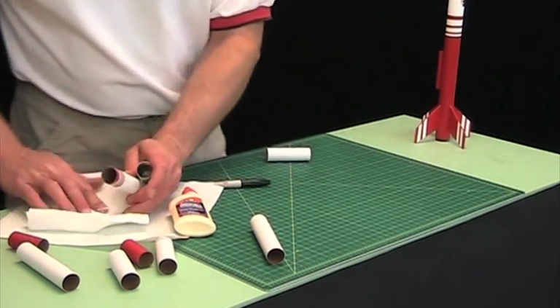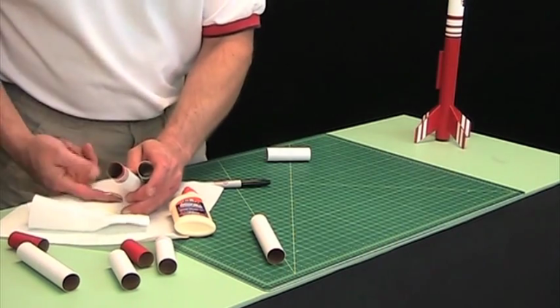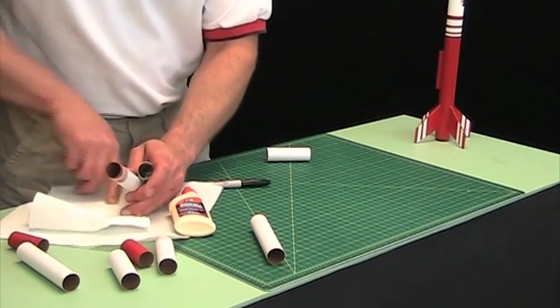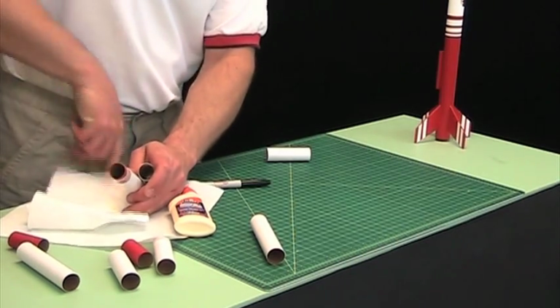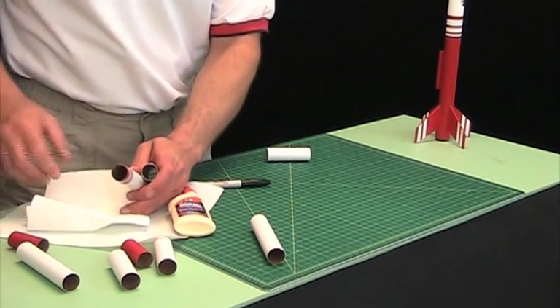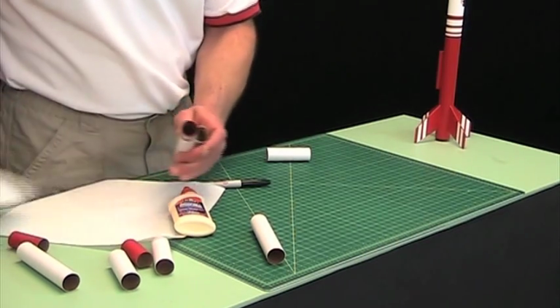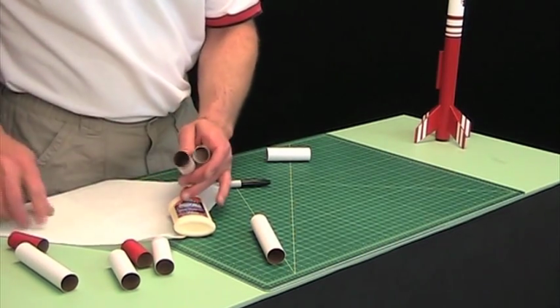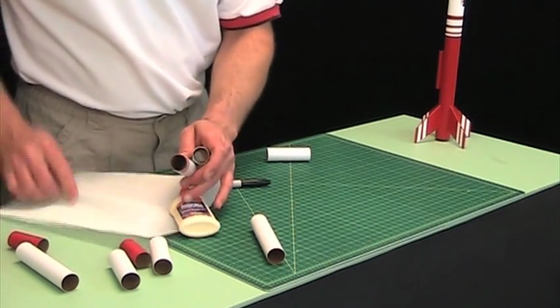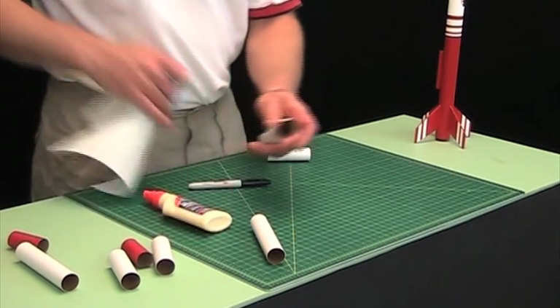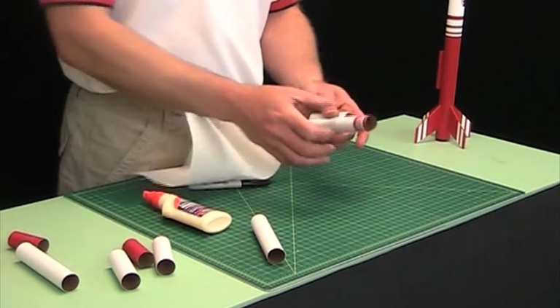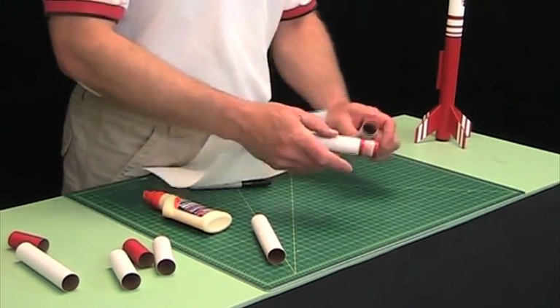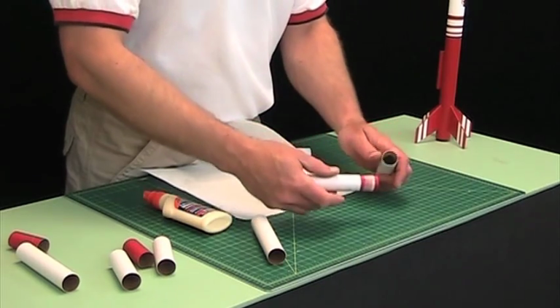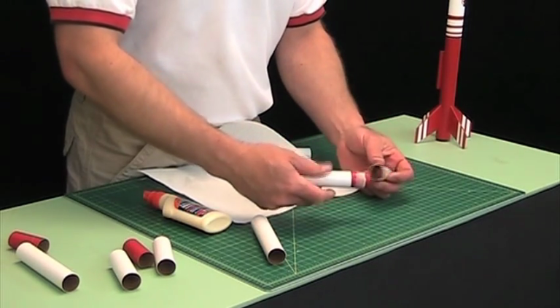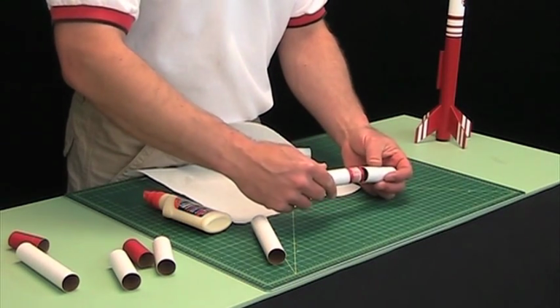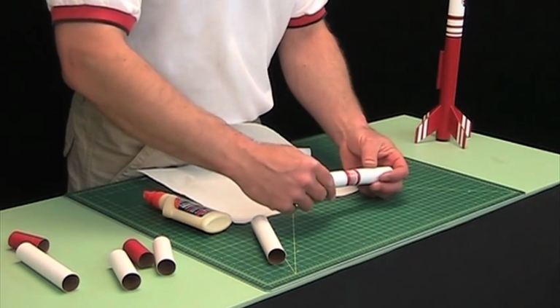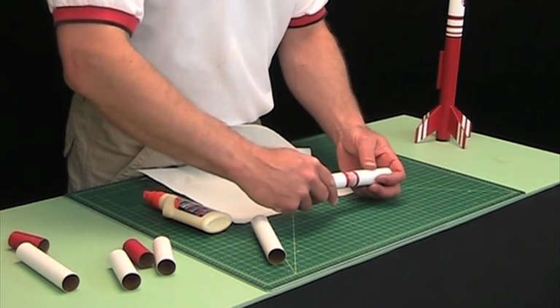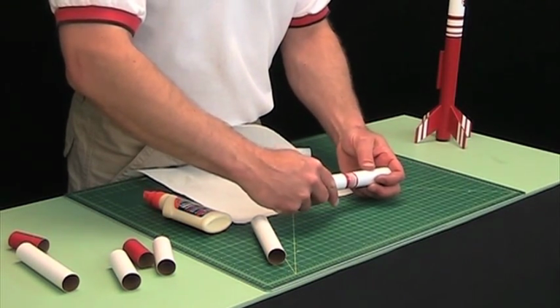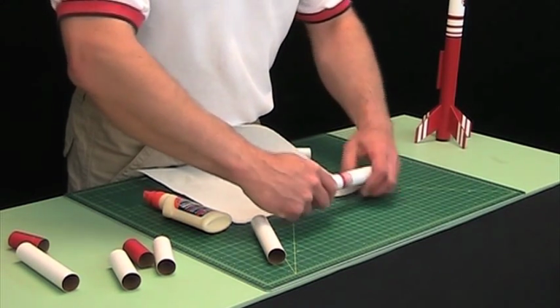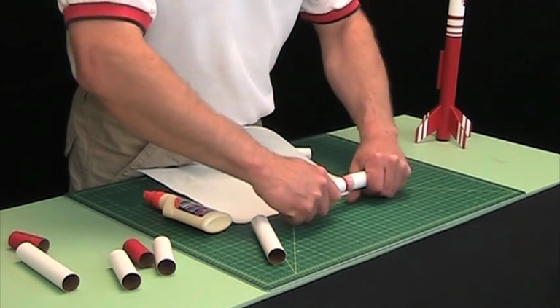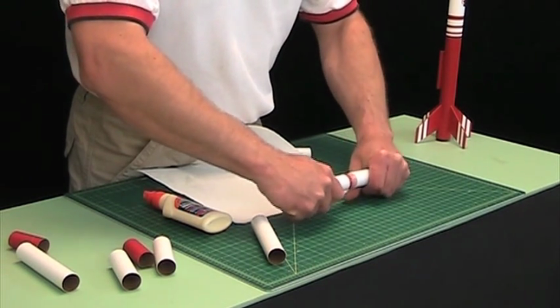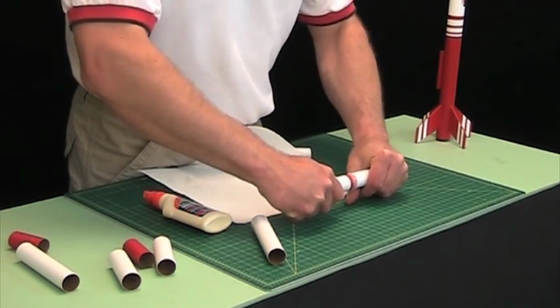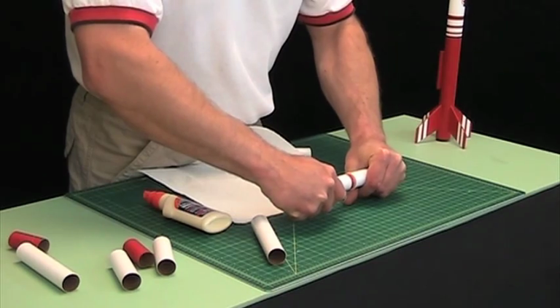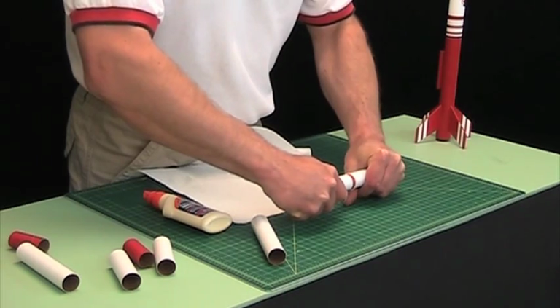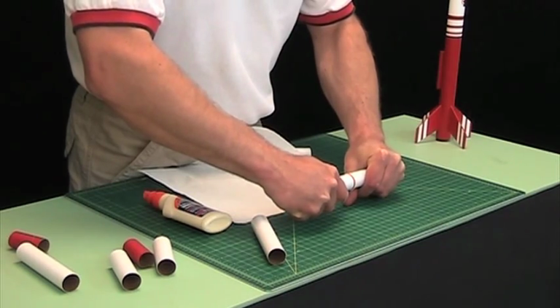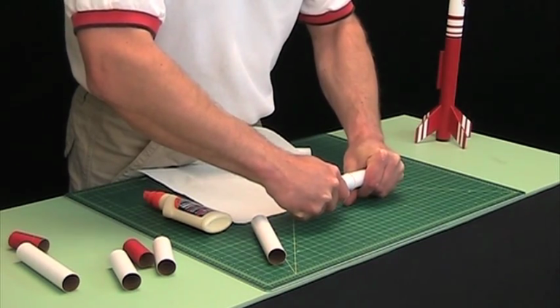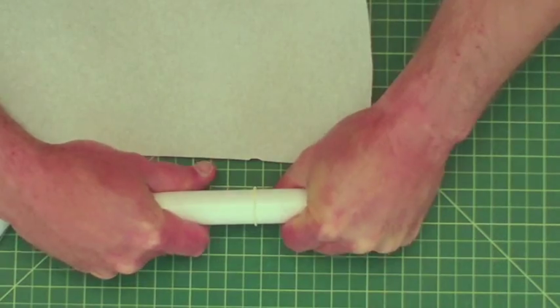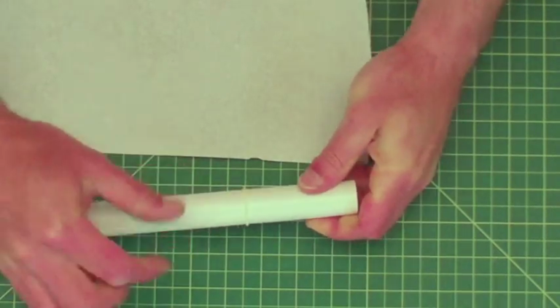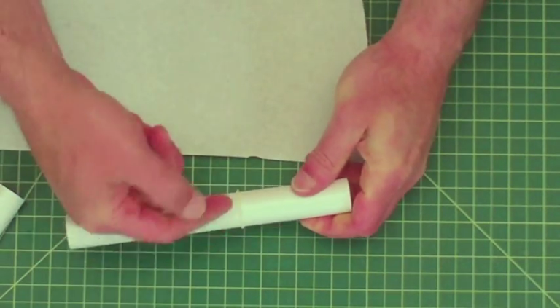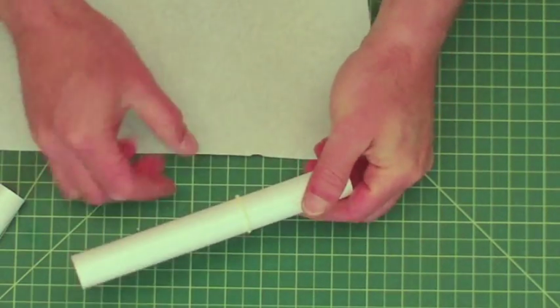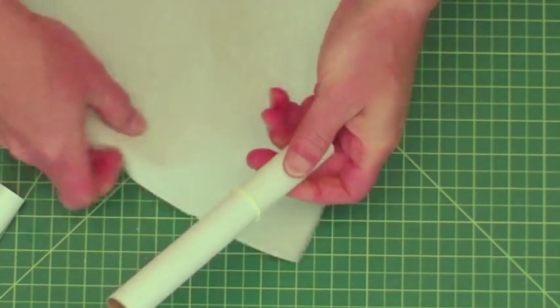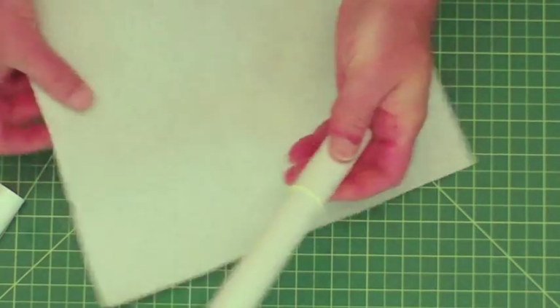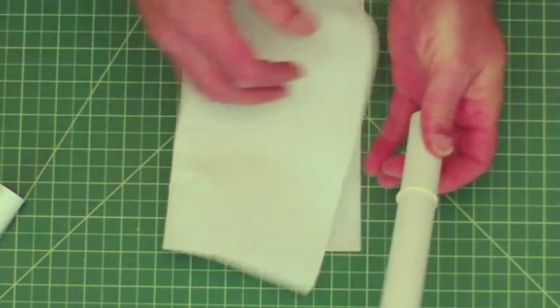So now I've got glue on both the inside and outside. I'm just going to put them together and slide them forward. You can see all the glue comes out on the outside.